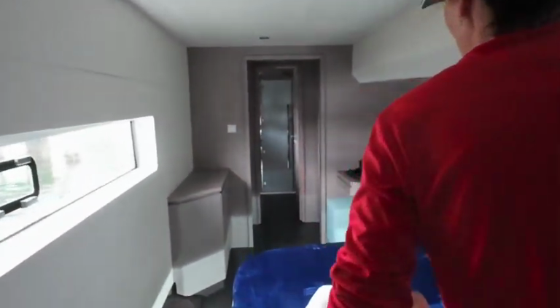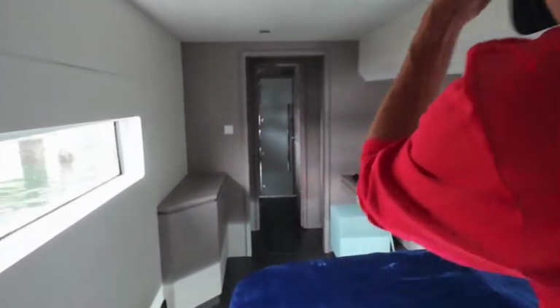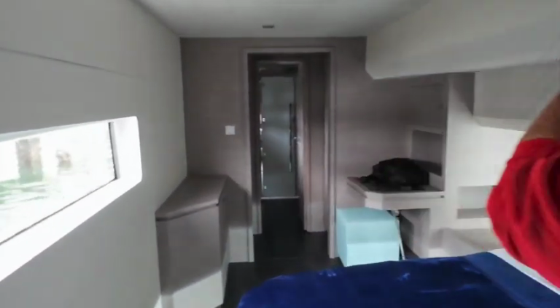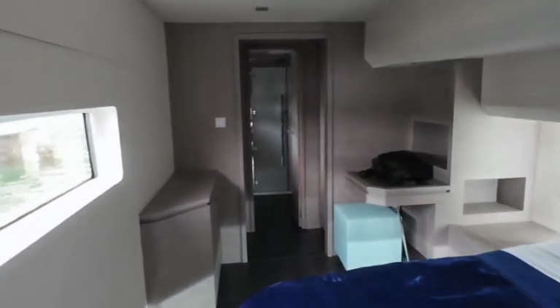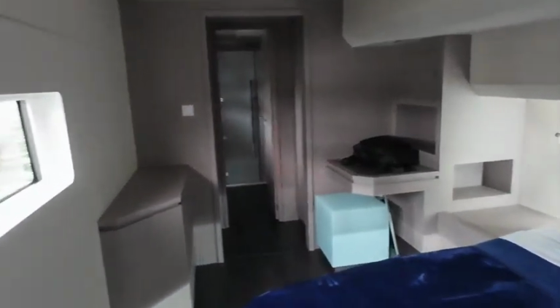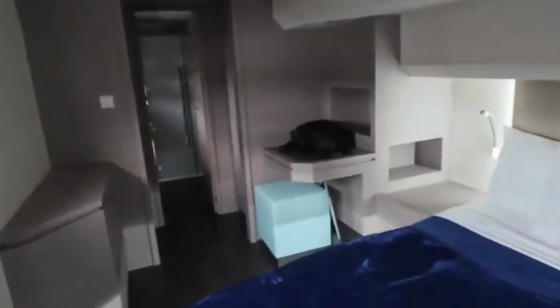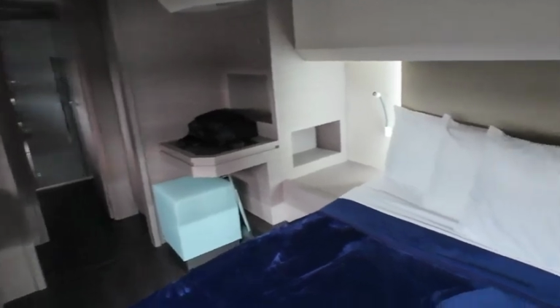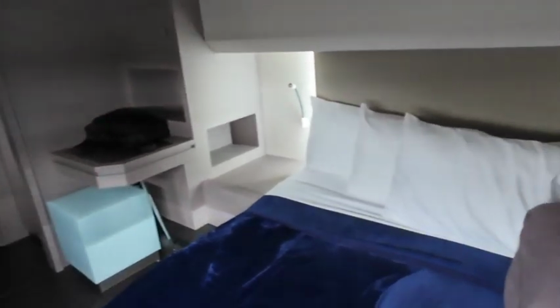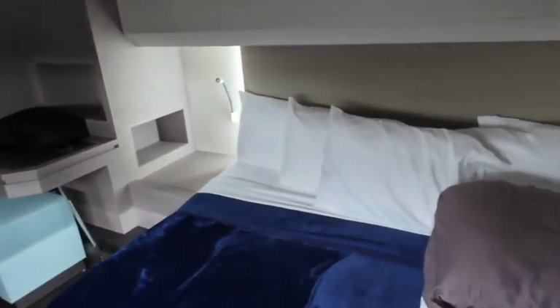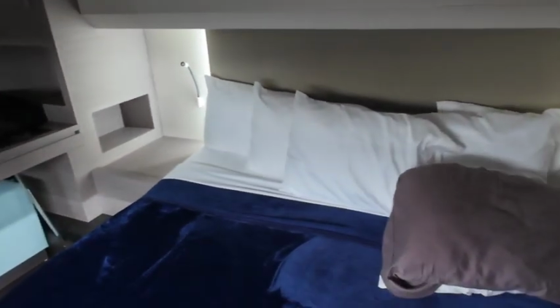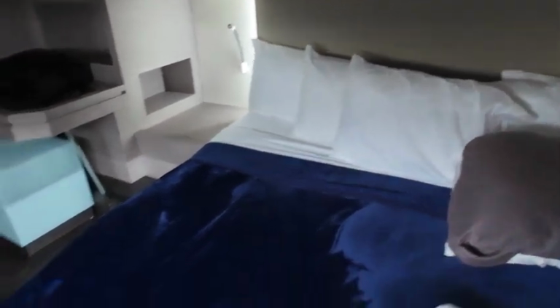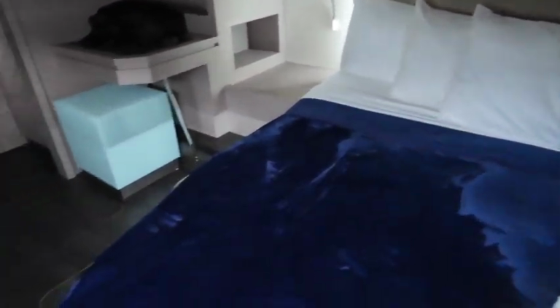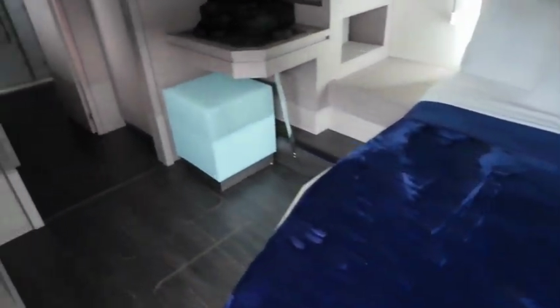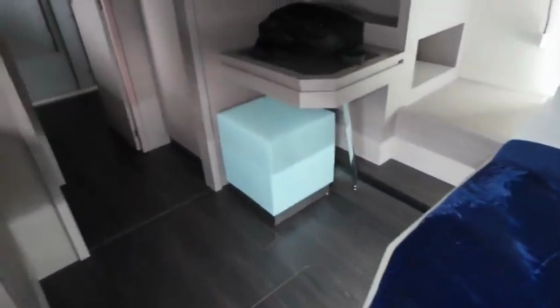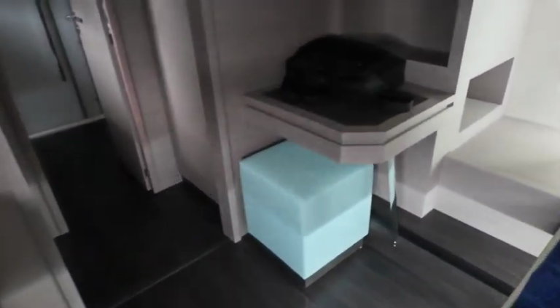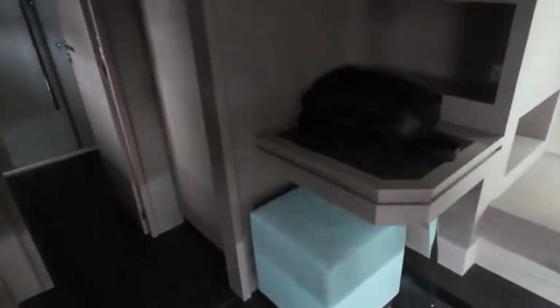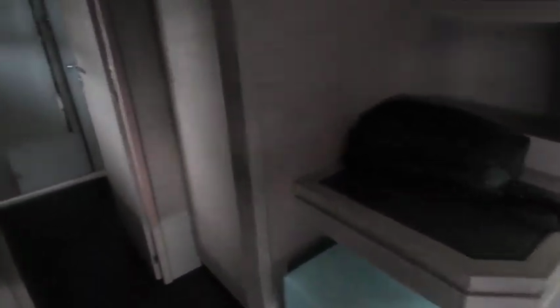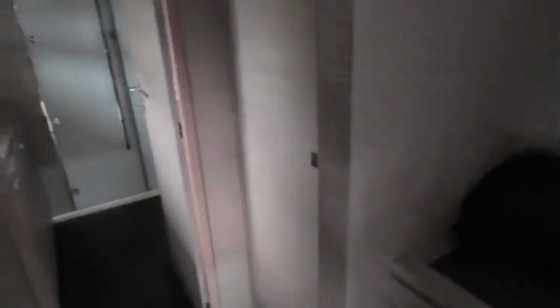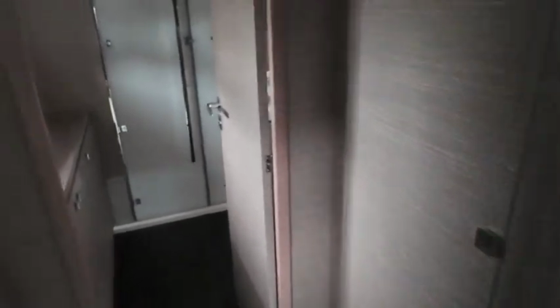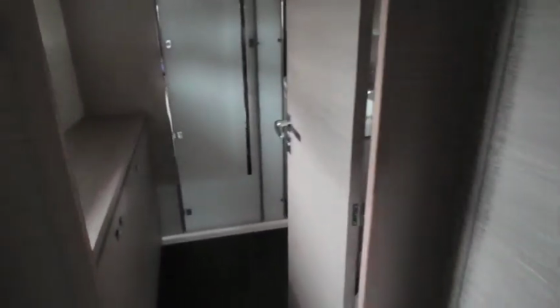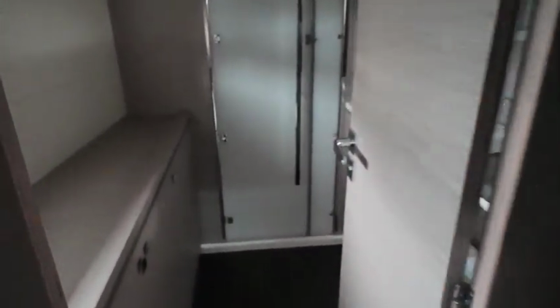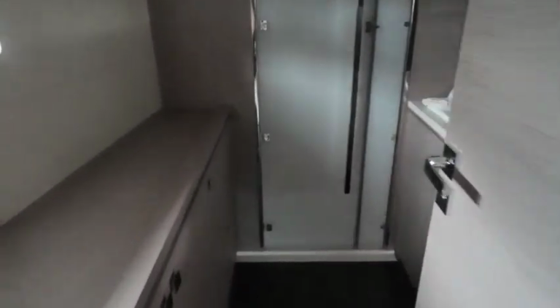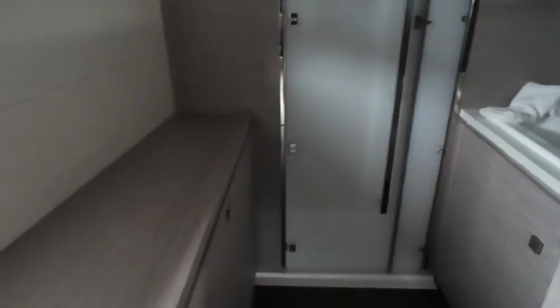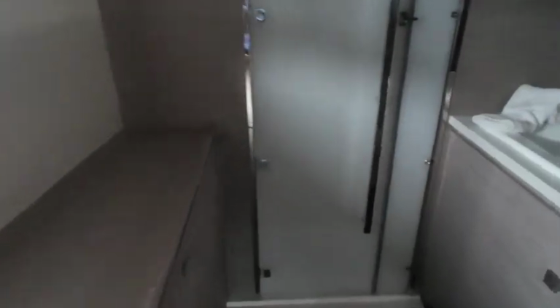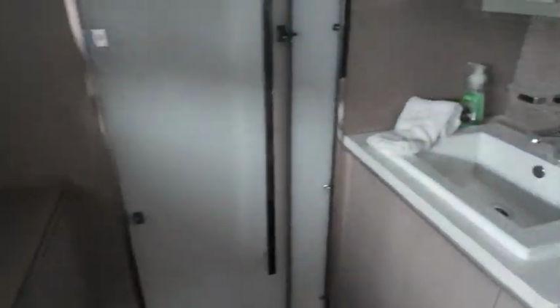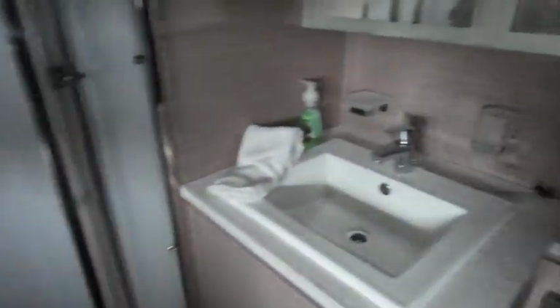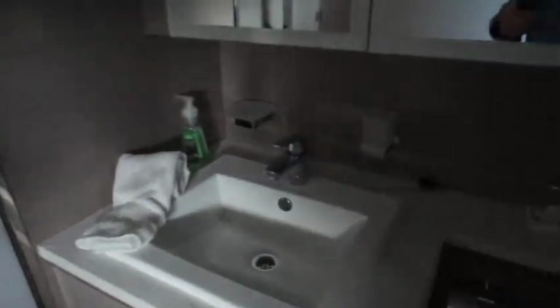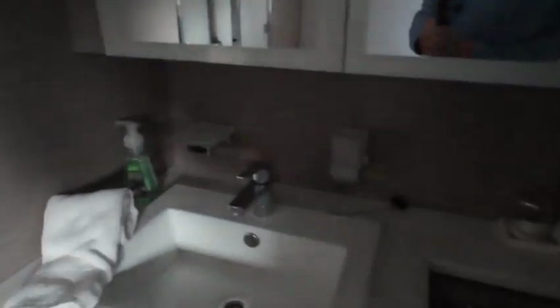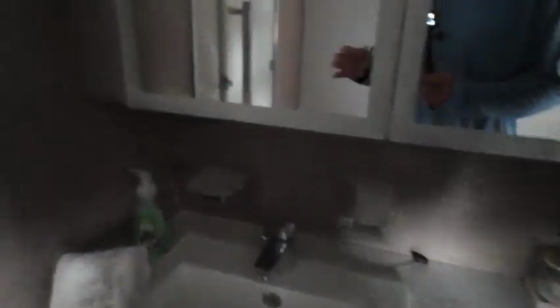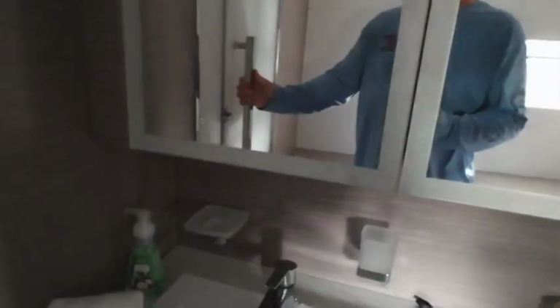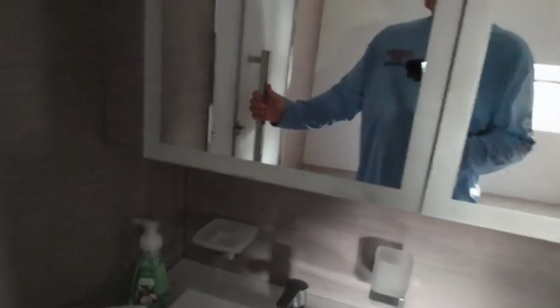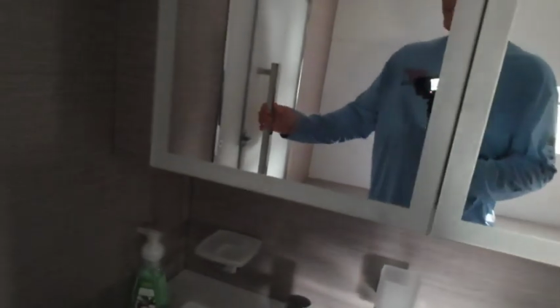This is a 3-bedroom, 3-bath model. This is the master suite with a queen-size bed and a full walk-around bed. There's also a desk, a full bath, and a separate shower.